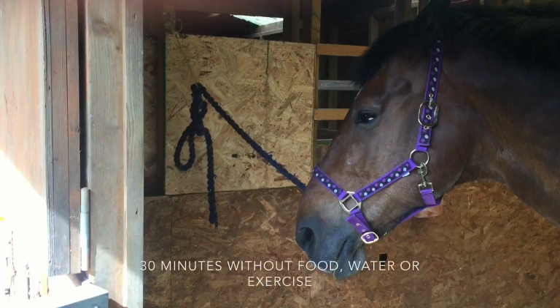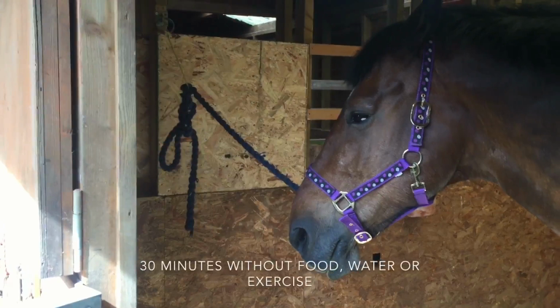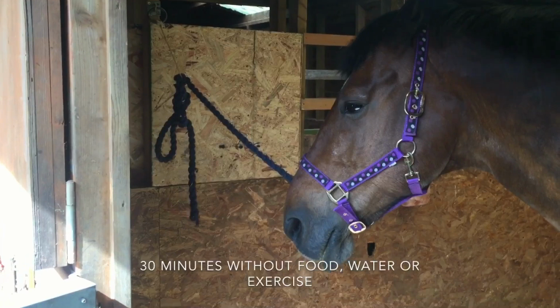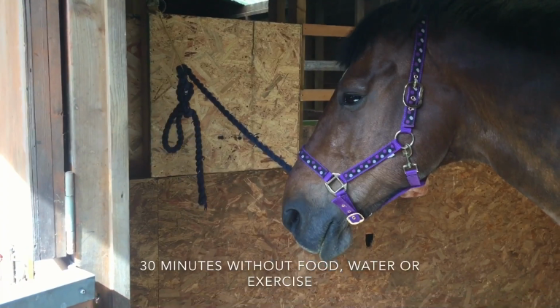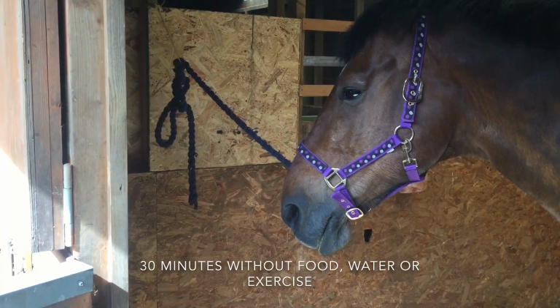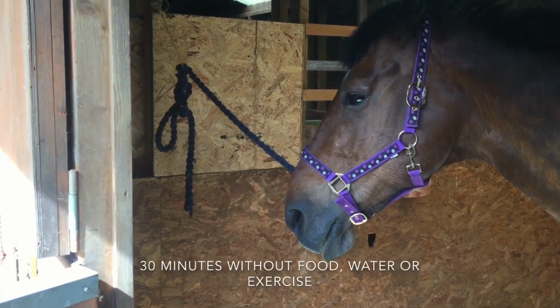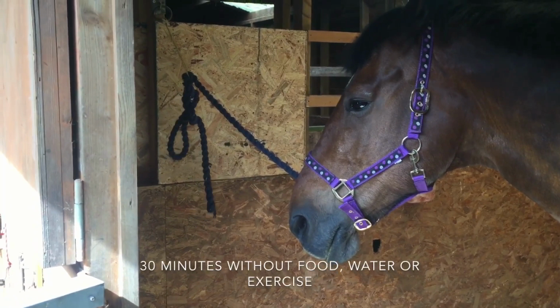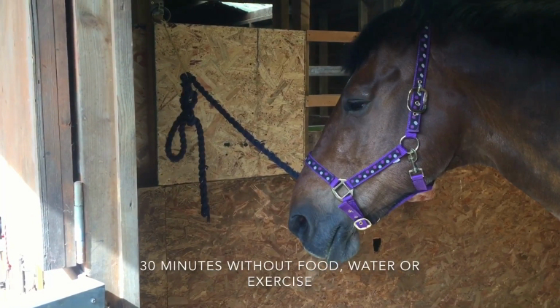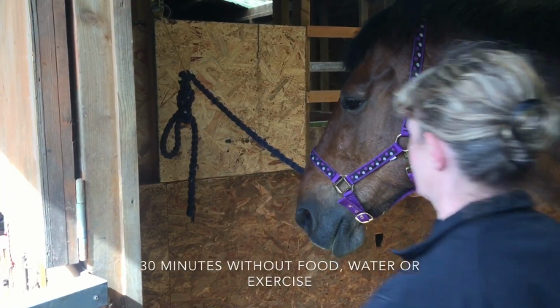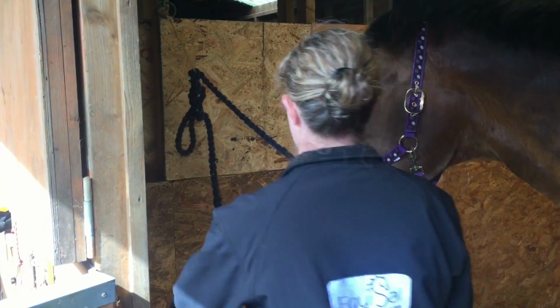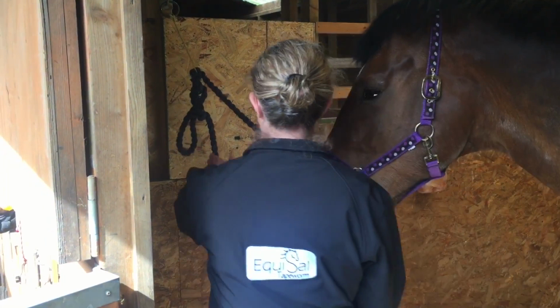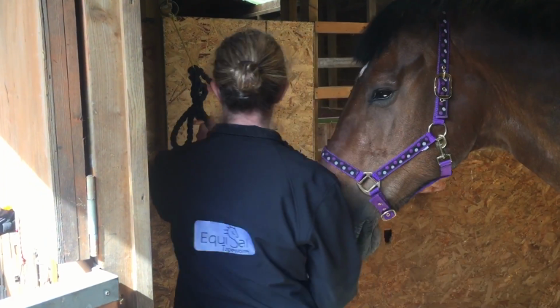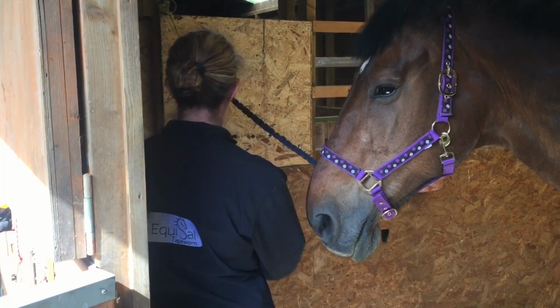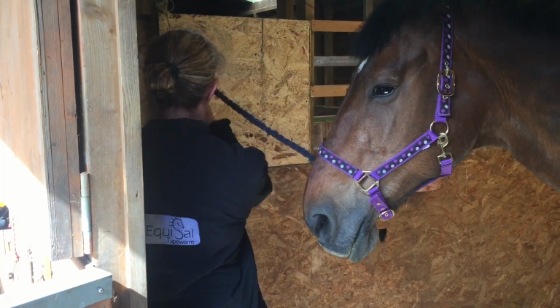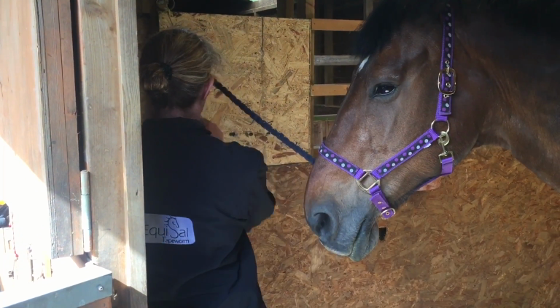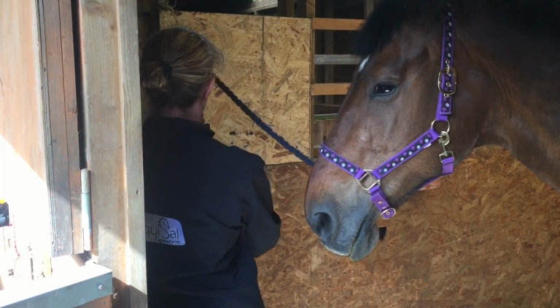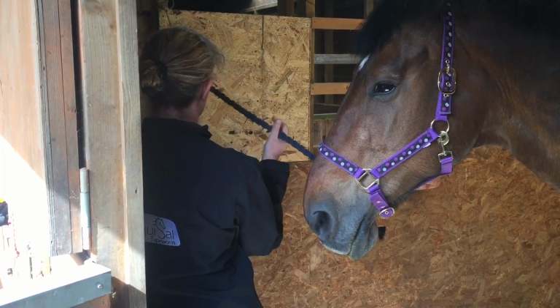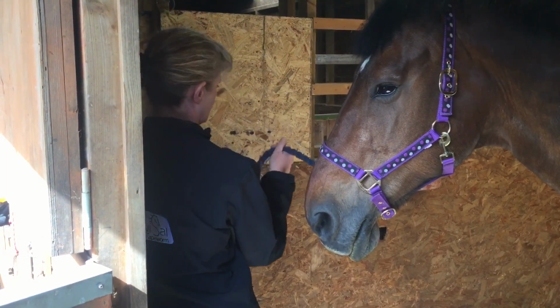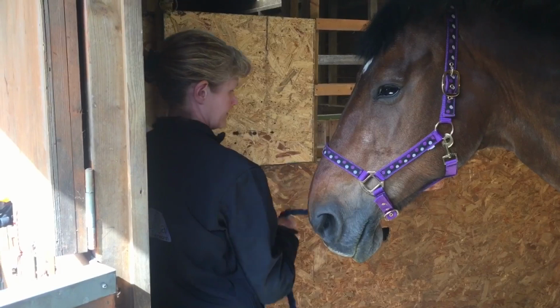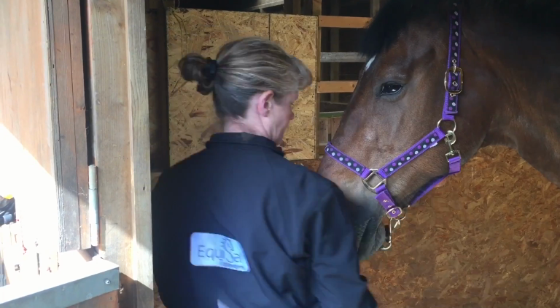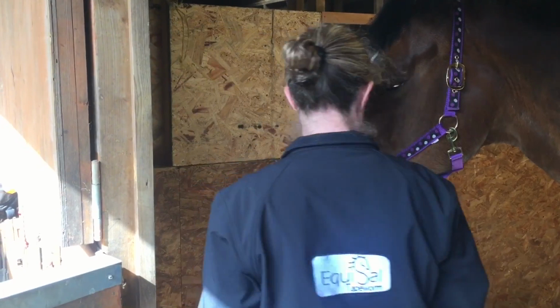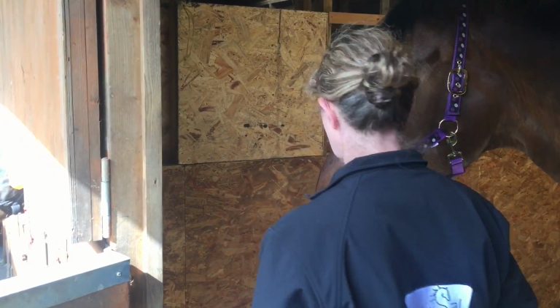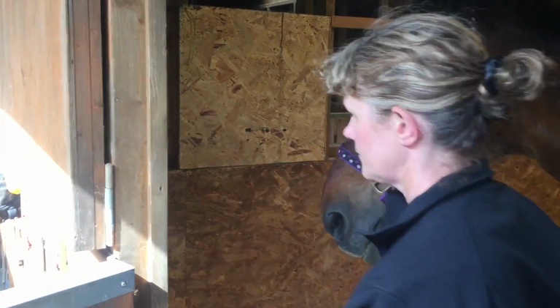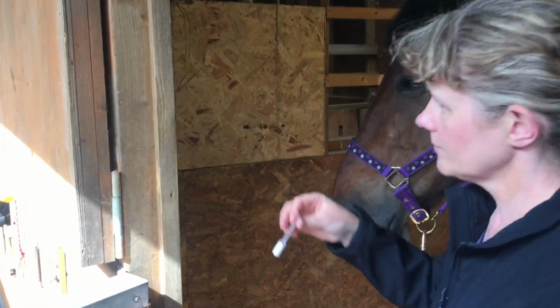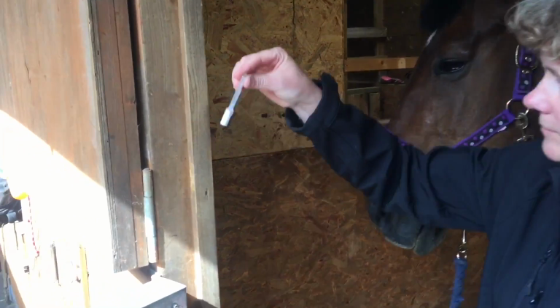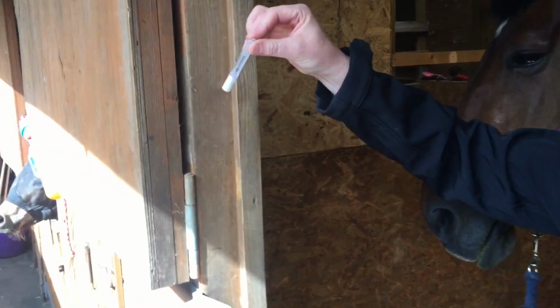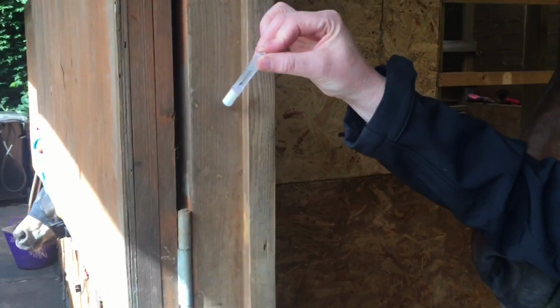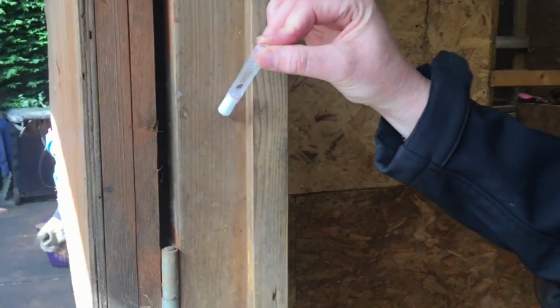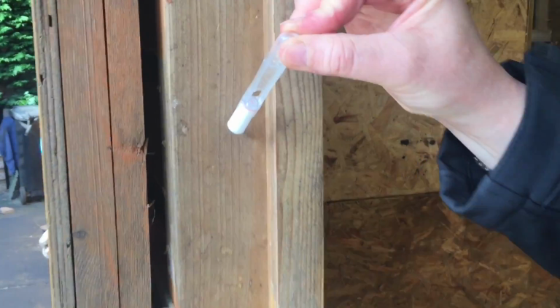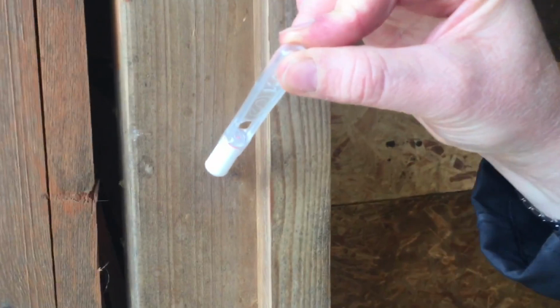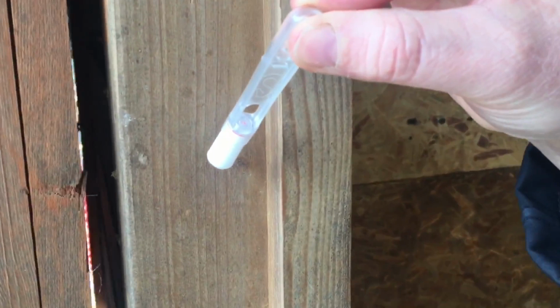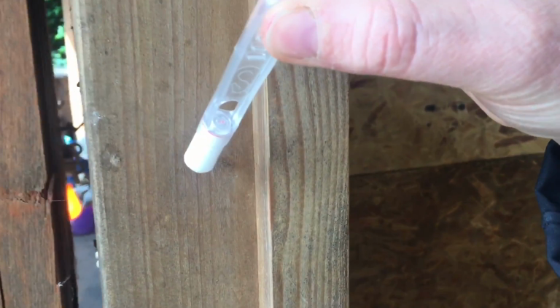Amma has been tied up in the stable for 30 minutes without access to food or water, ensuring she can't reach anything on the floor. A stable is not necessary though, as sampling outside is just as easy.